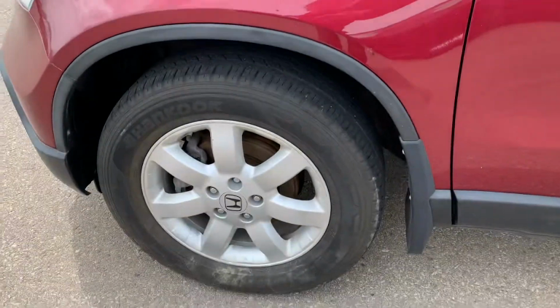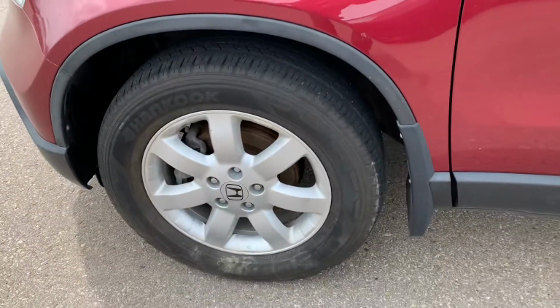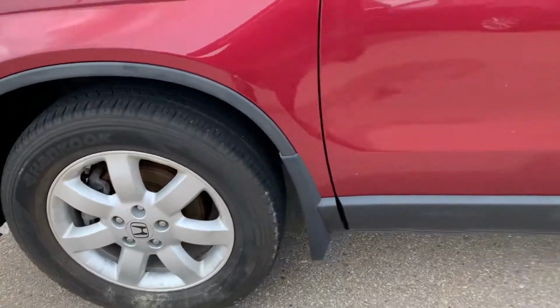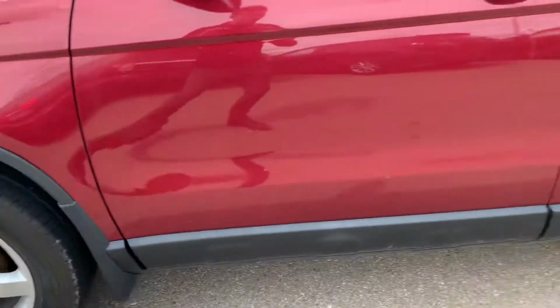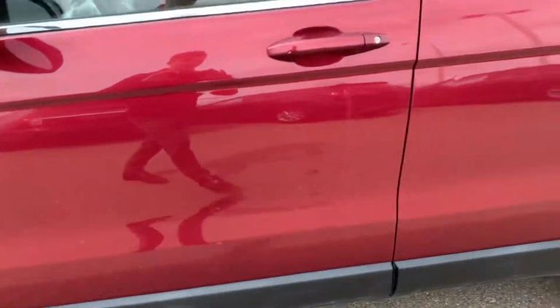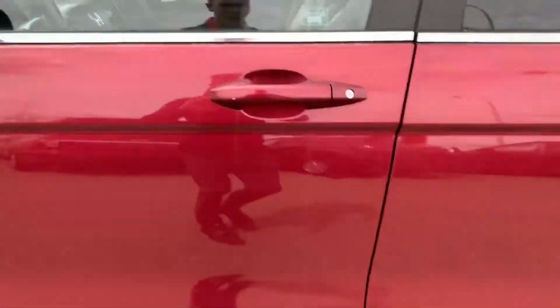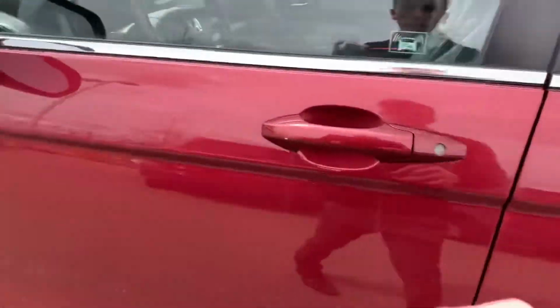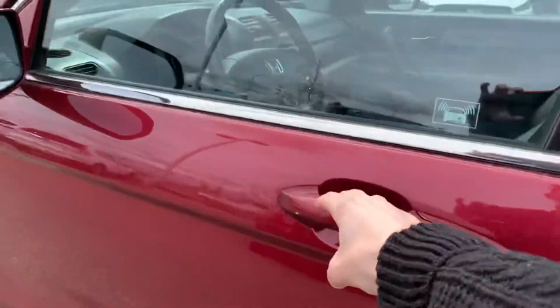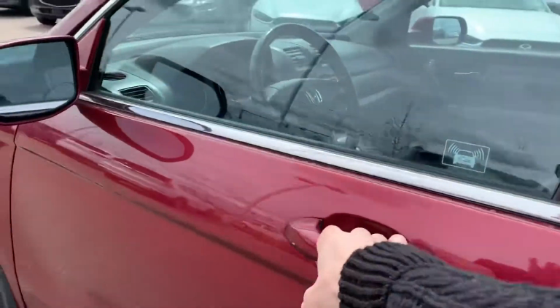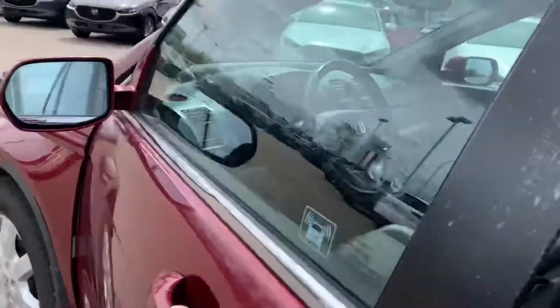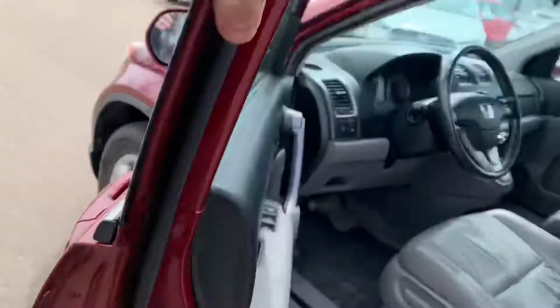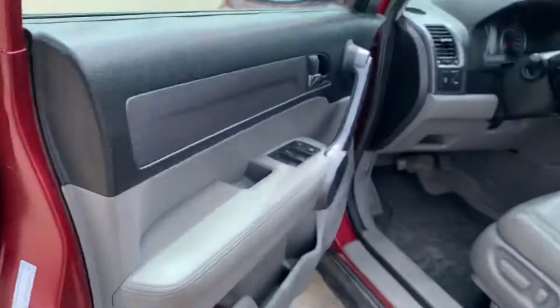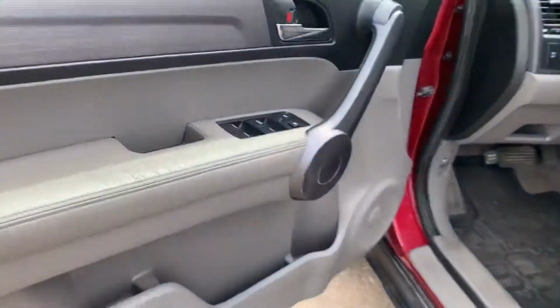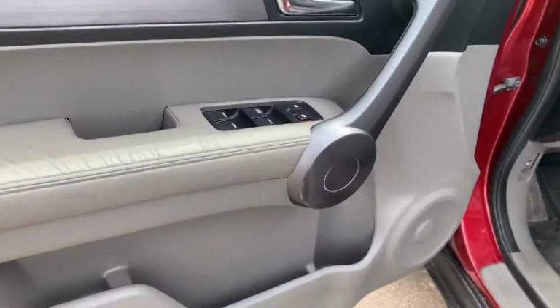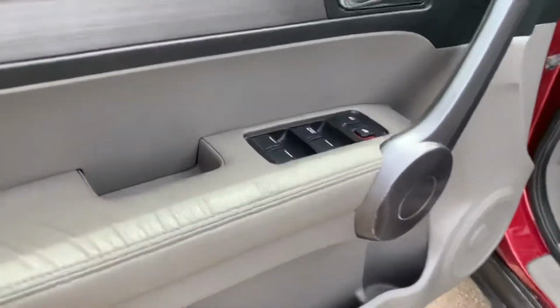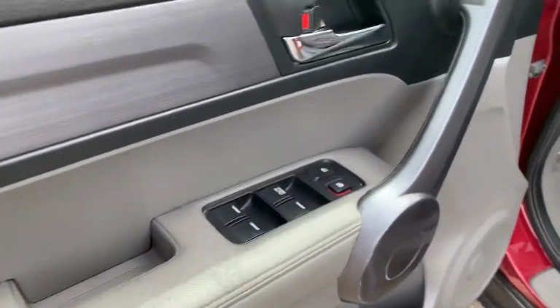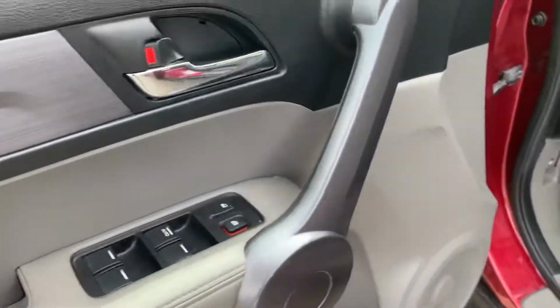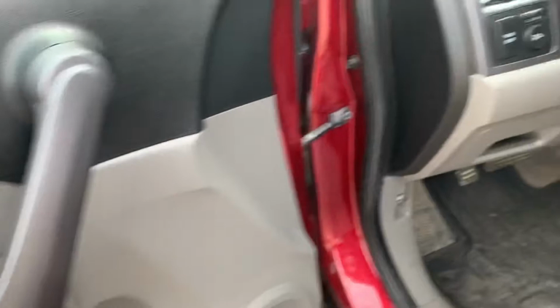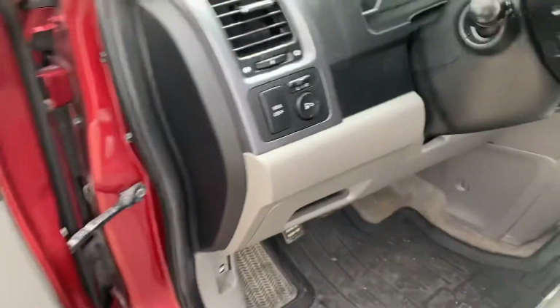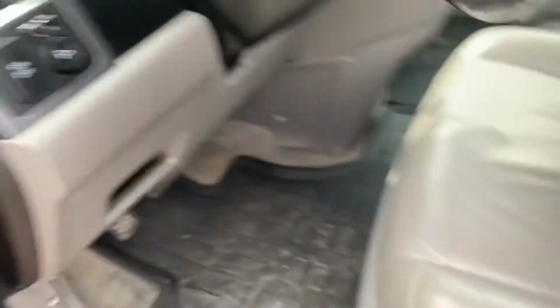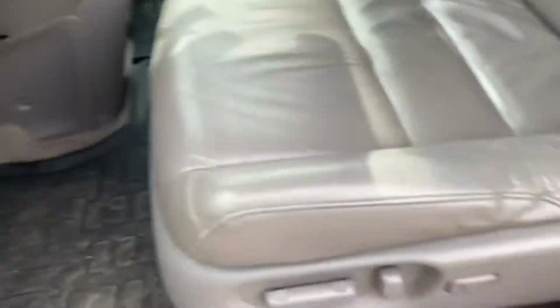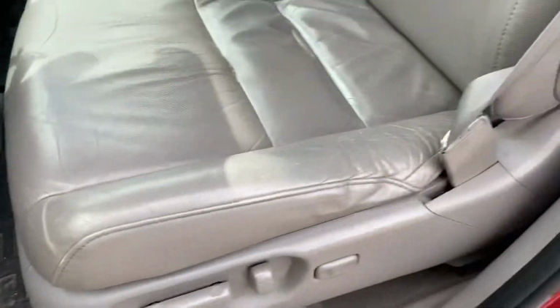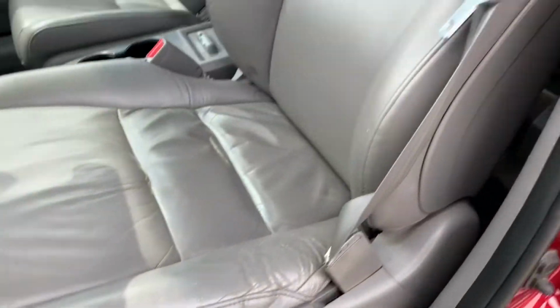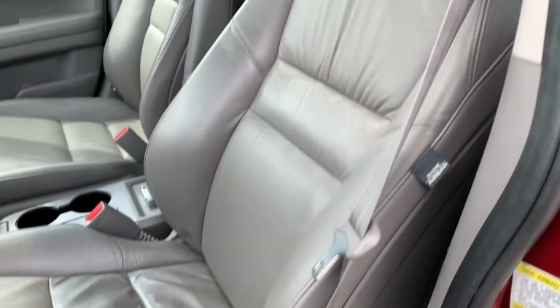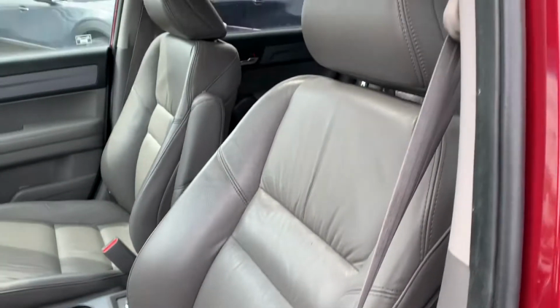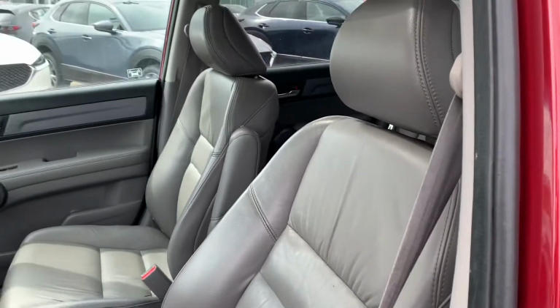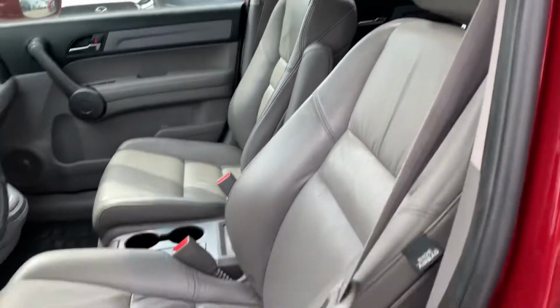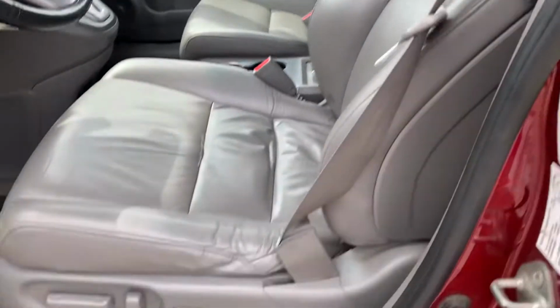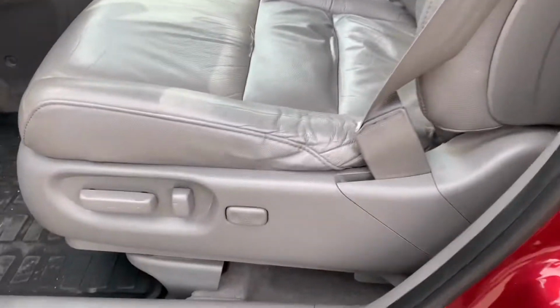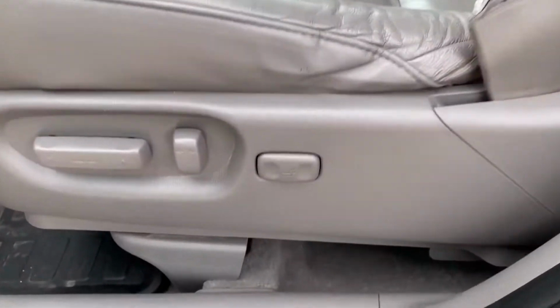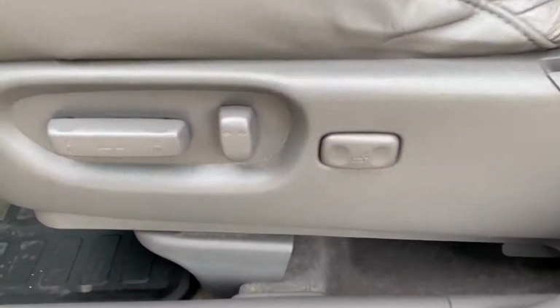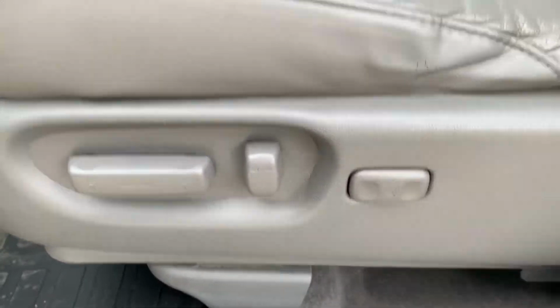Some nice rims there on the side. Turning around and heading inside, you will see that you have powered locks, windows and mirrors as well as leather seats. The leather is in great condition, and your seats are also powered.